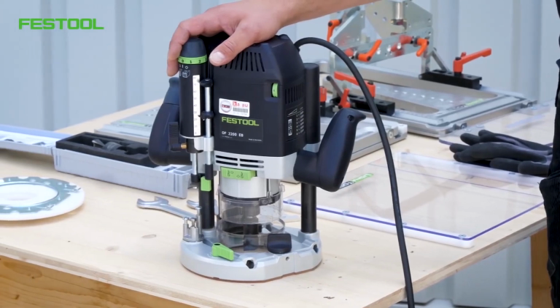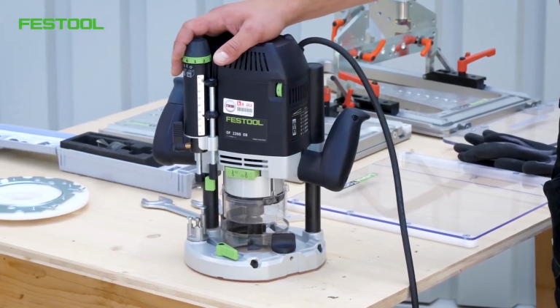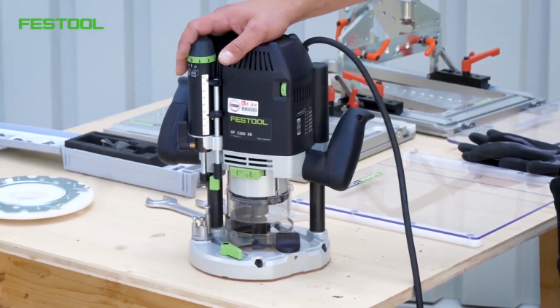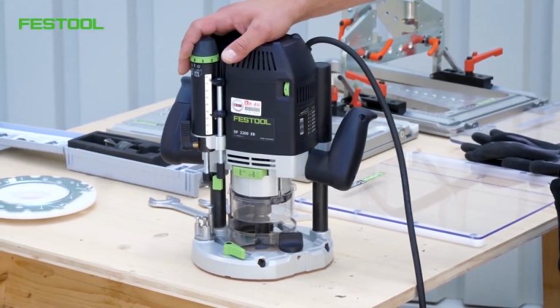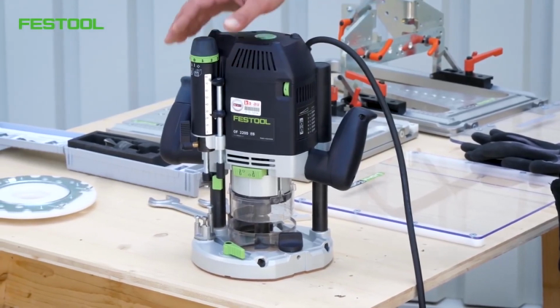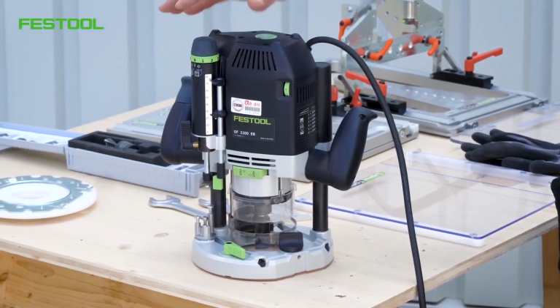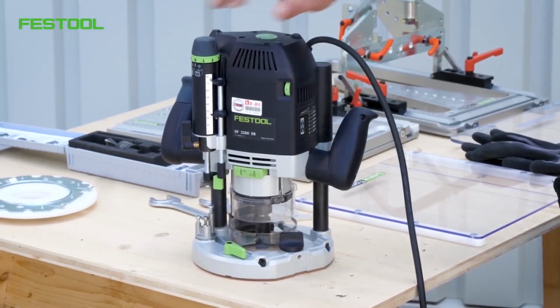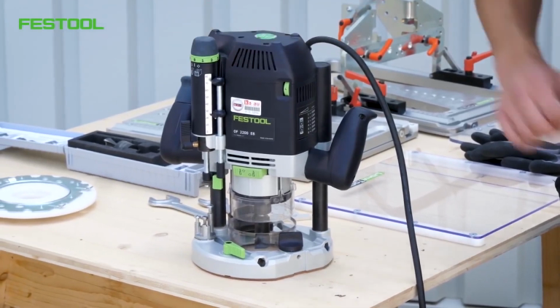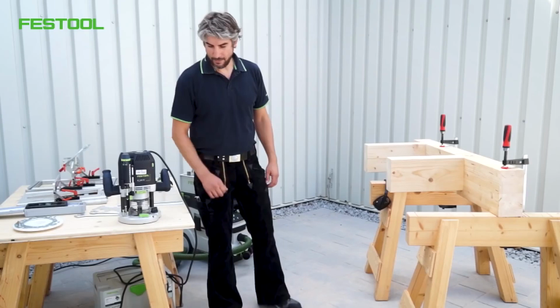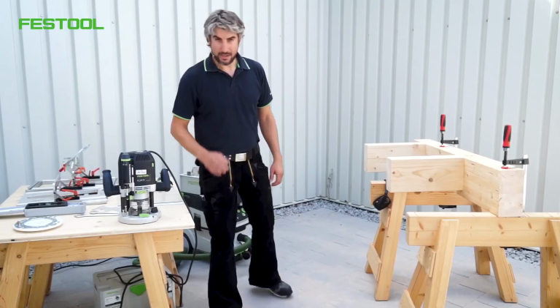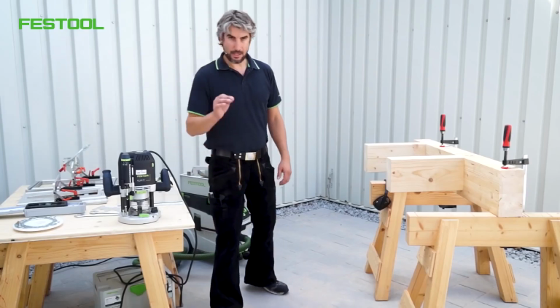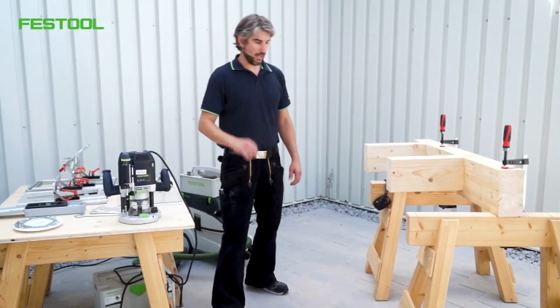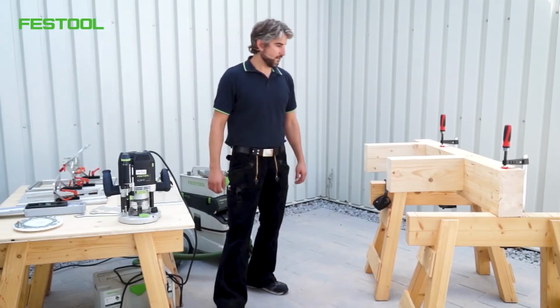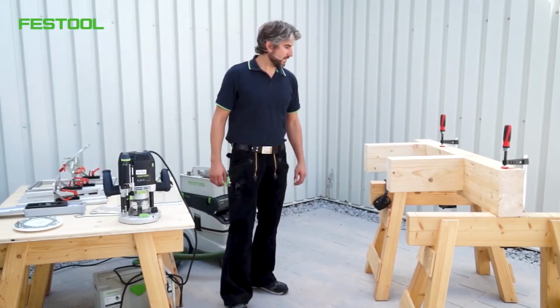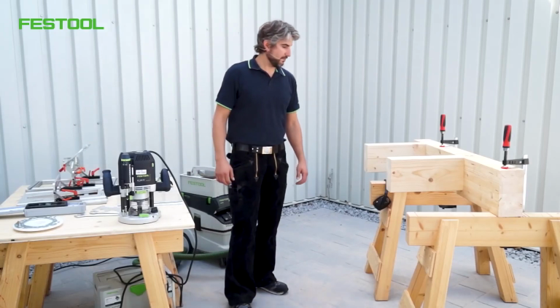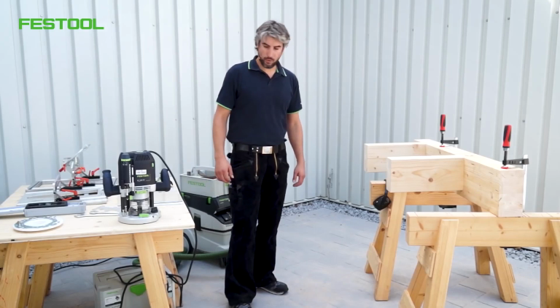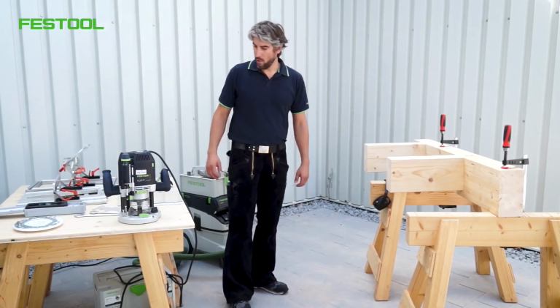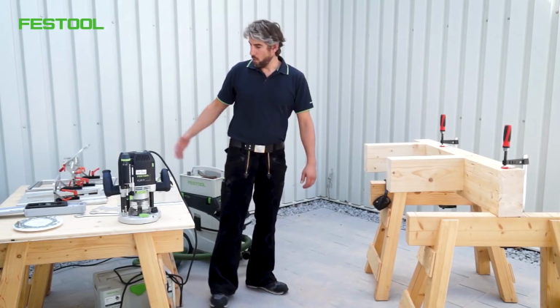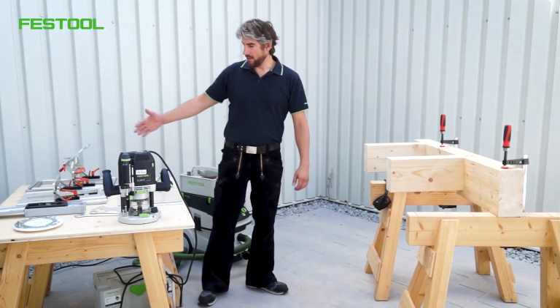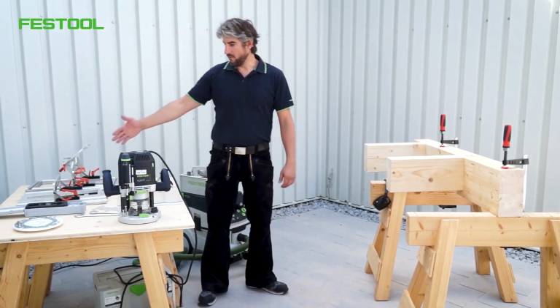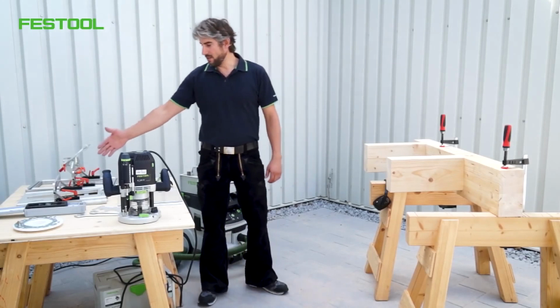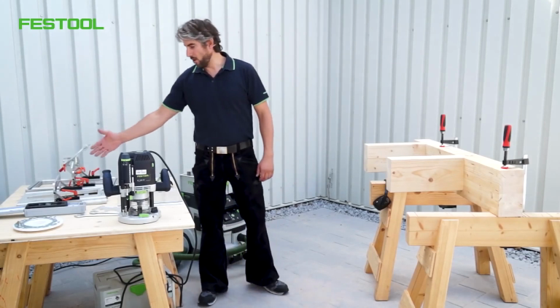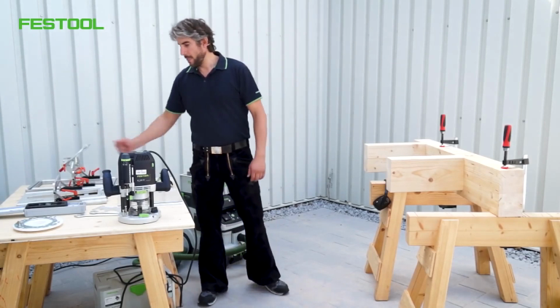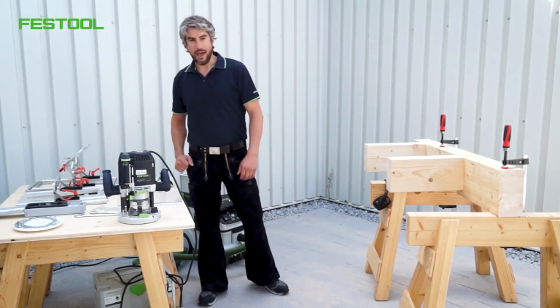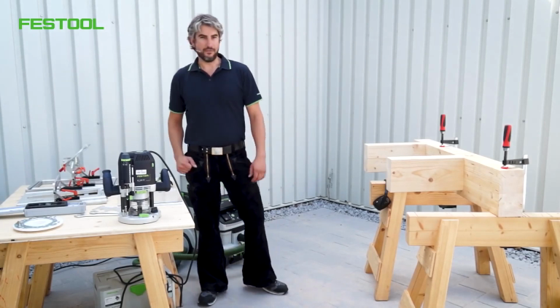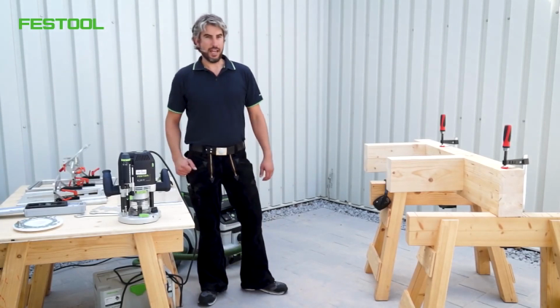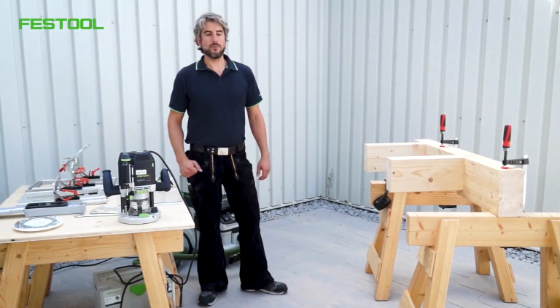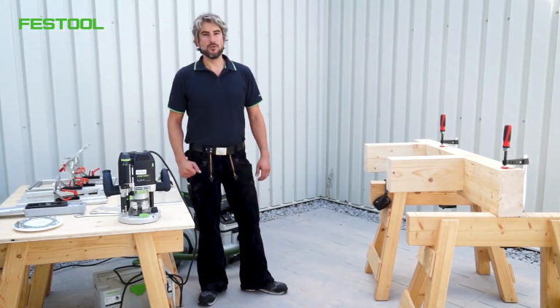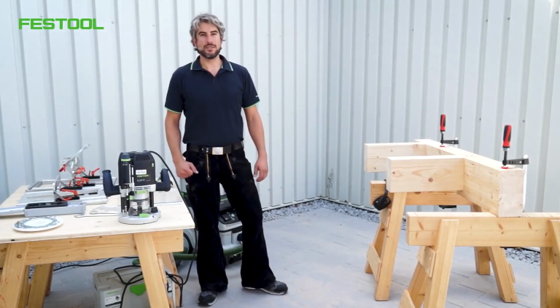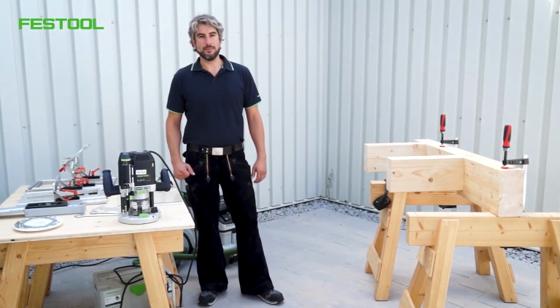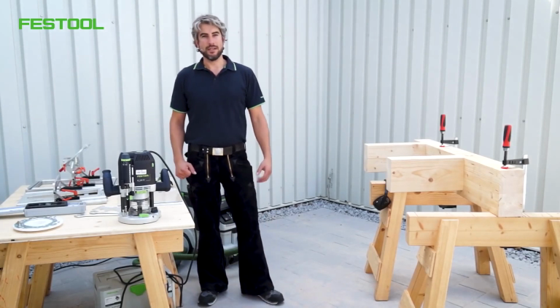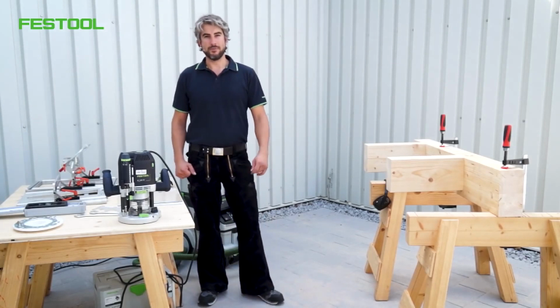This is our most powerful router and it is very well suited to this application. We also have a routing template system from Lignitol that we use.